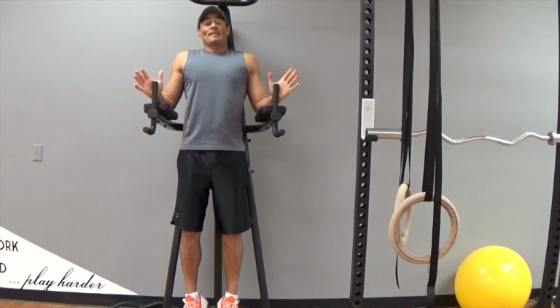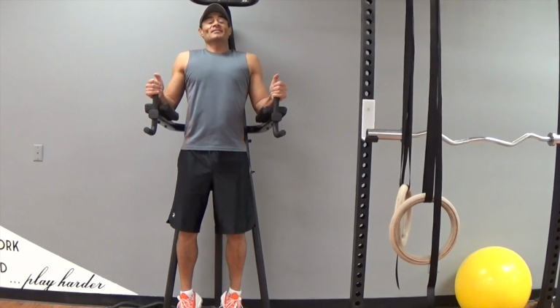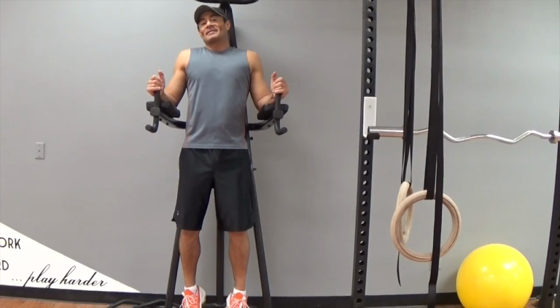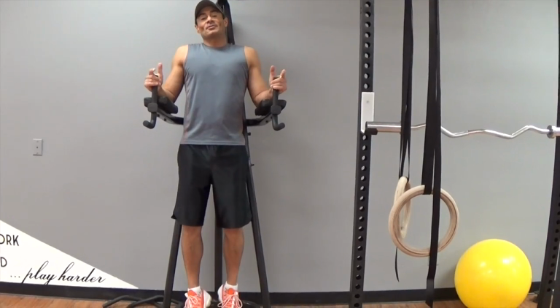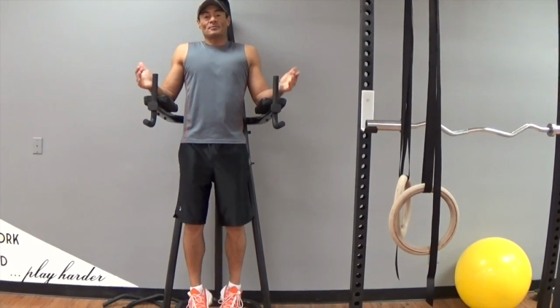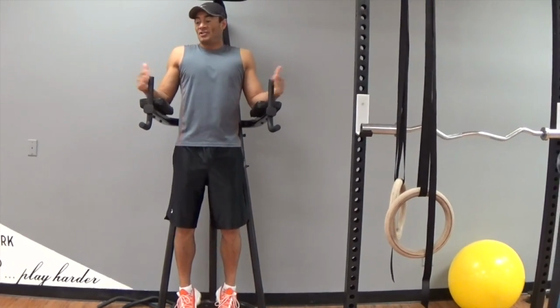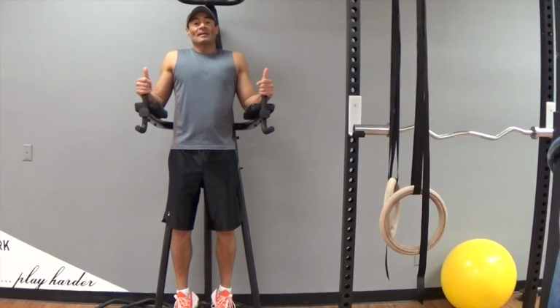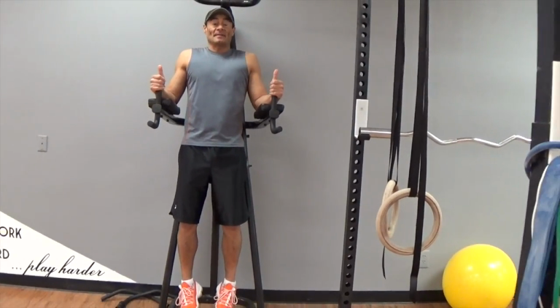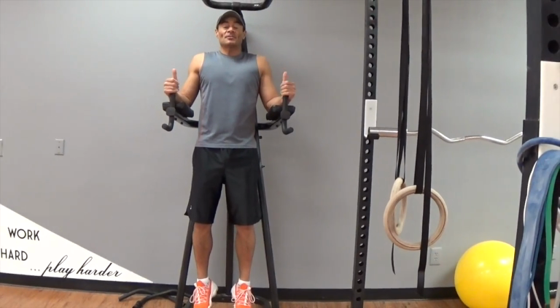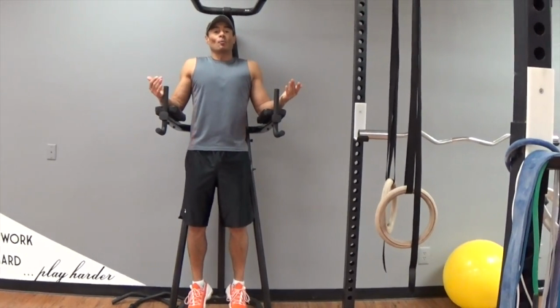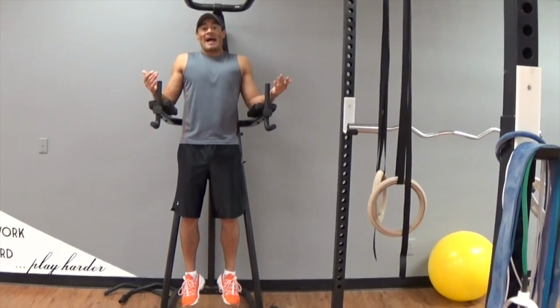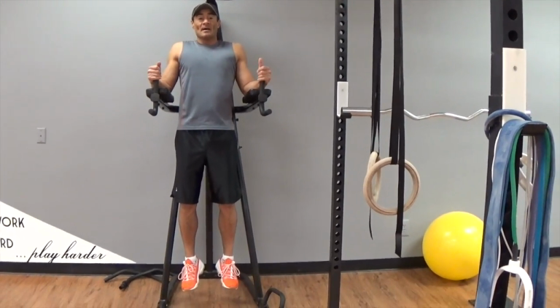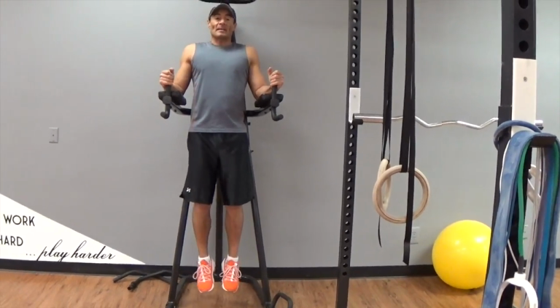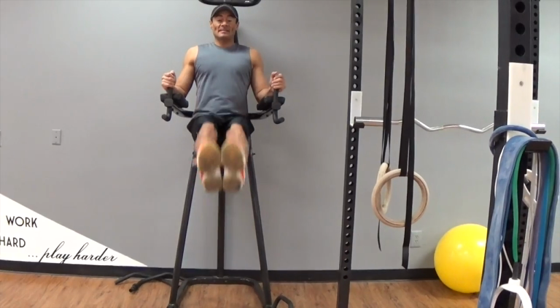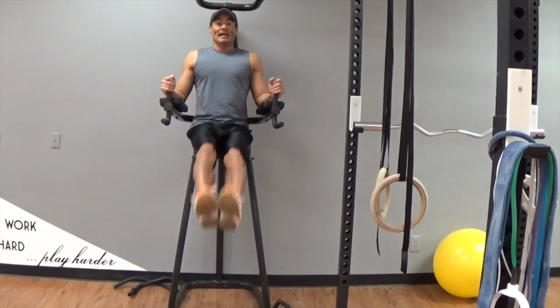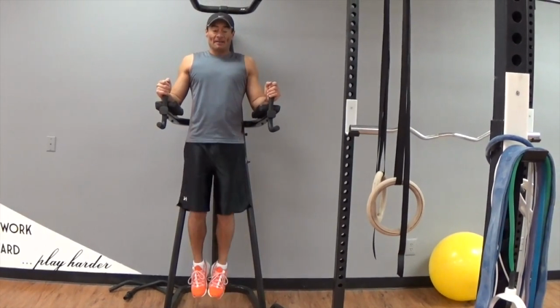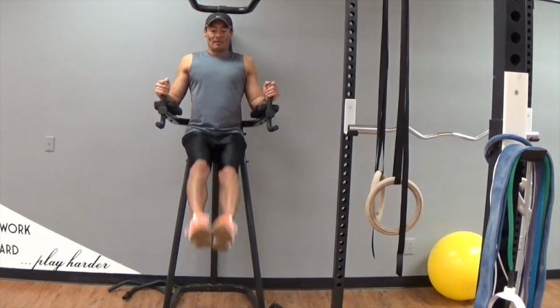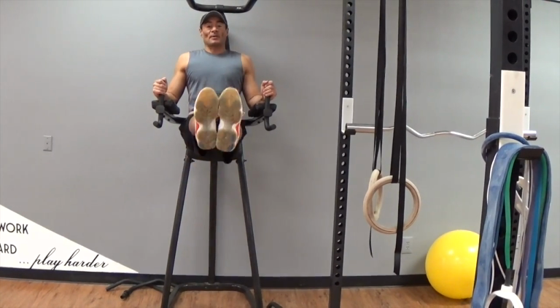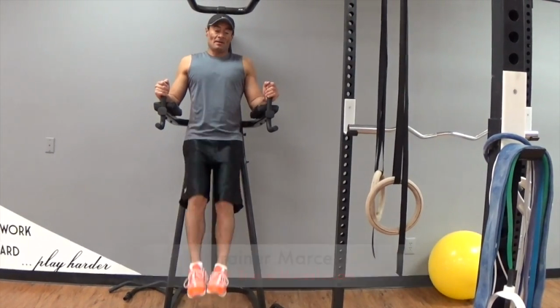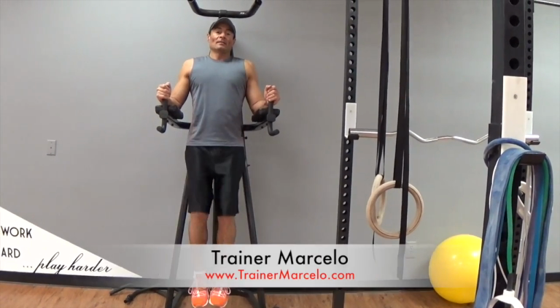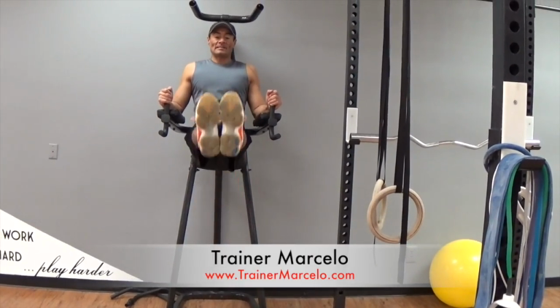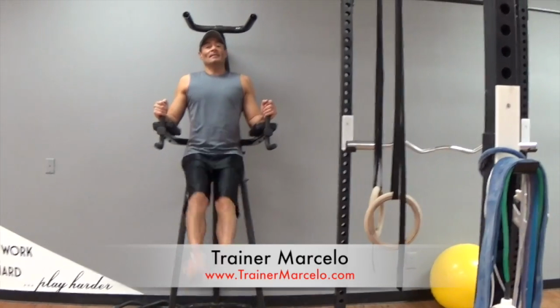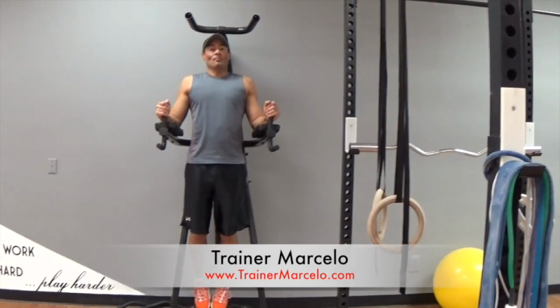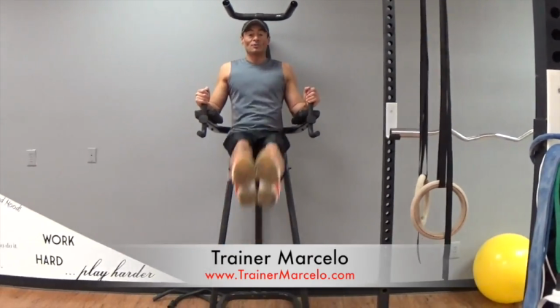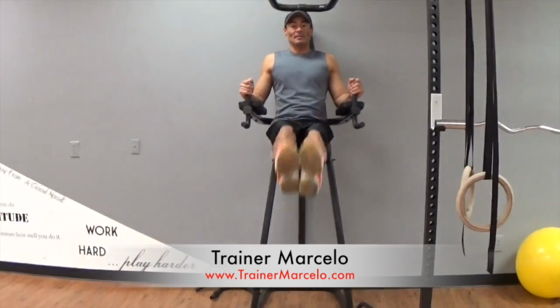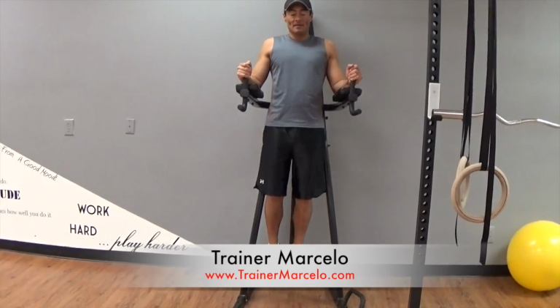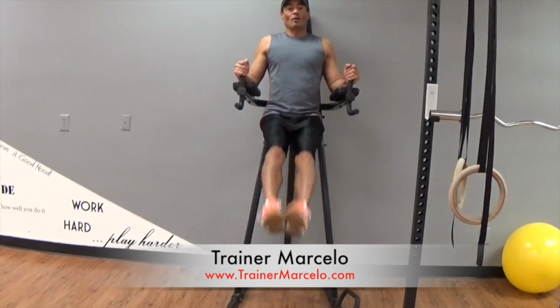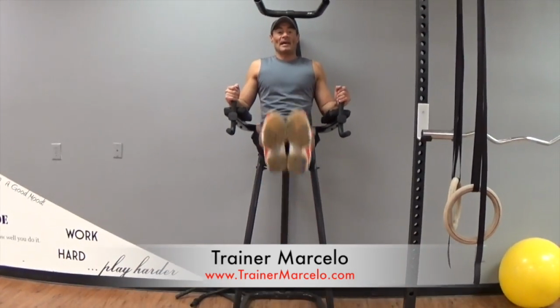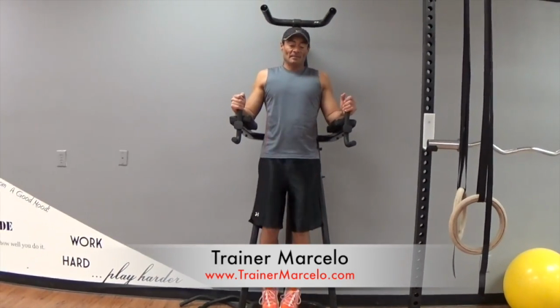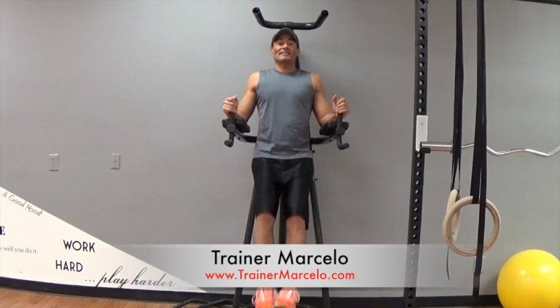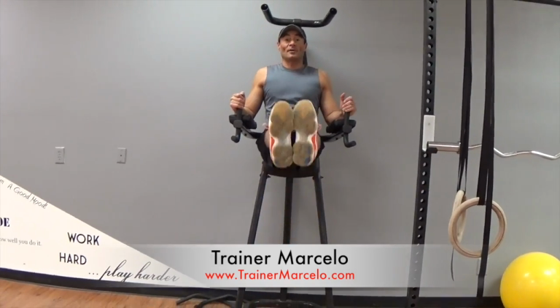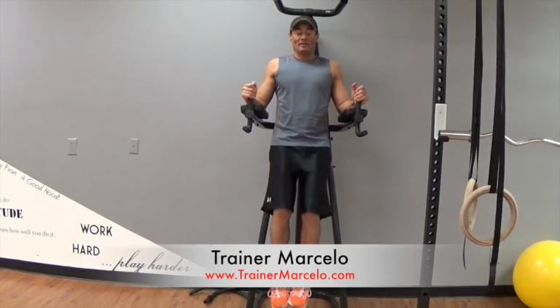Hi everybody, this is trainer Marcelo and I will show you how to use the captain chair to work abs. The first exercise is leg lift. Bring your legs straight up to waistline. We are going to do 20 of these. Always engage the lower section of your abdominals.